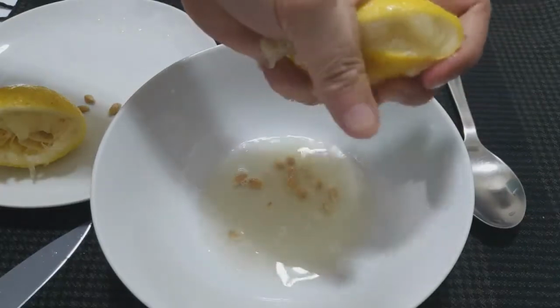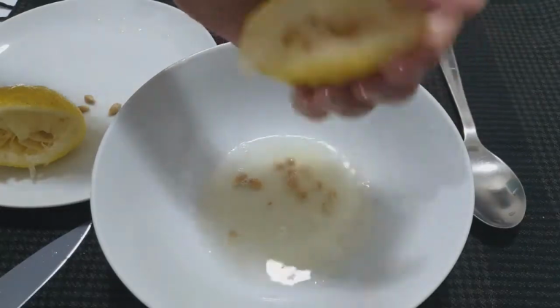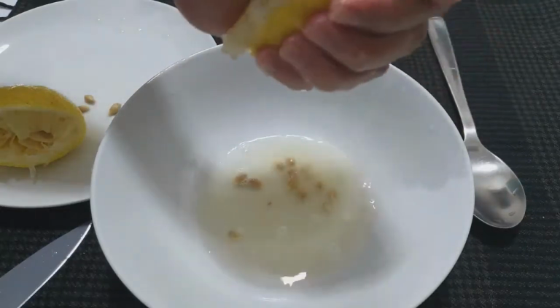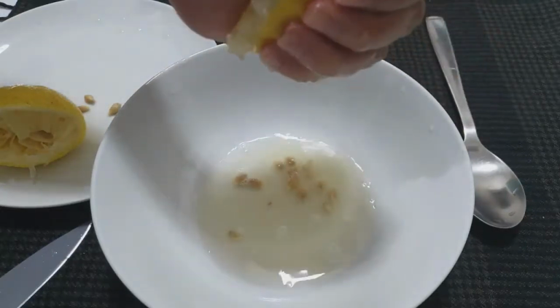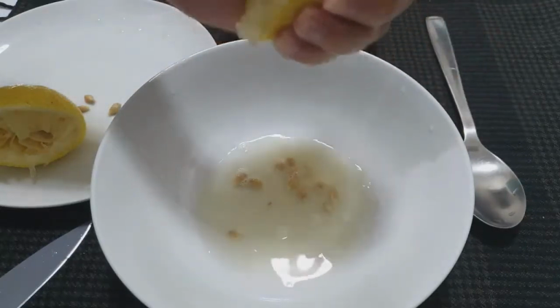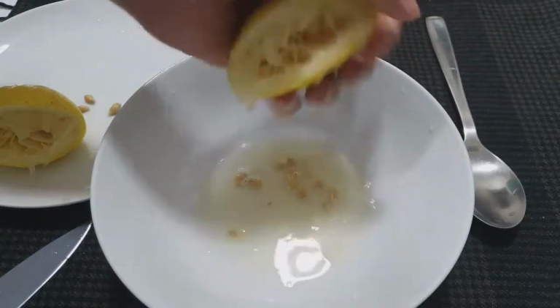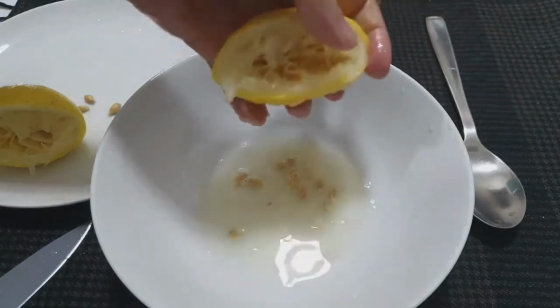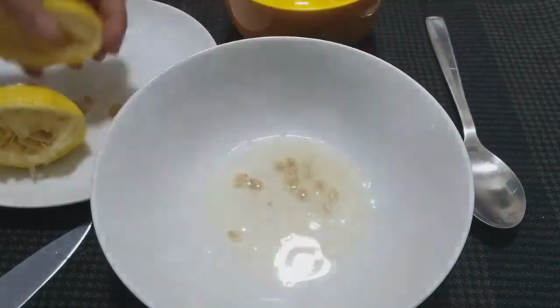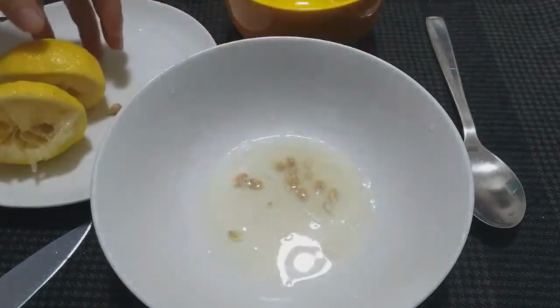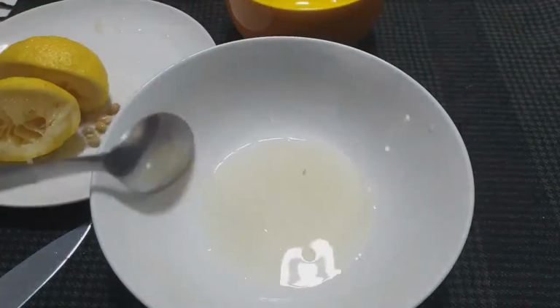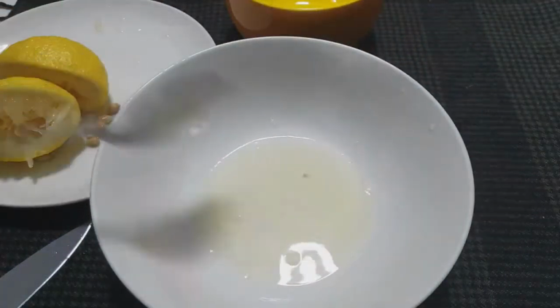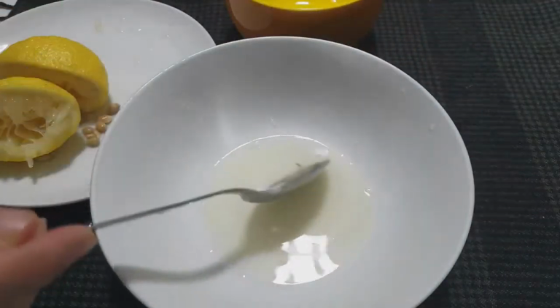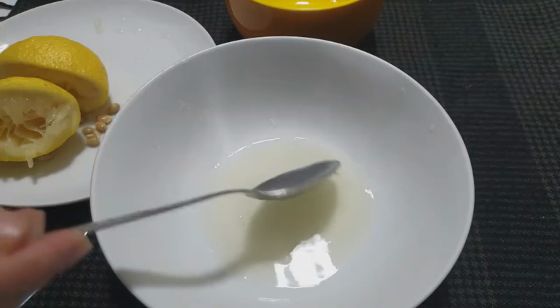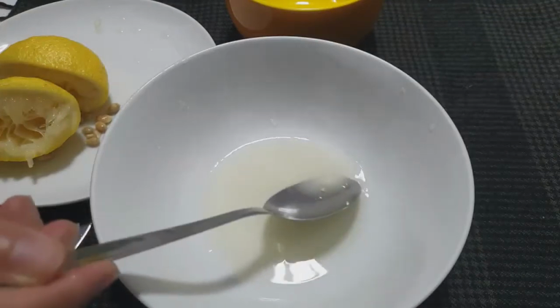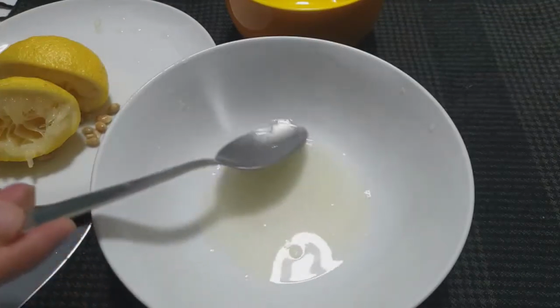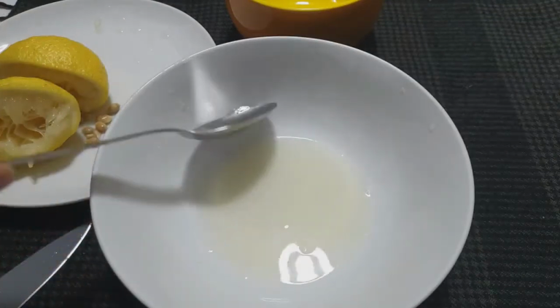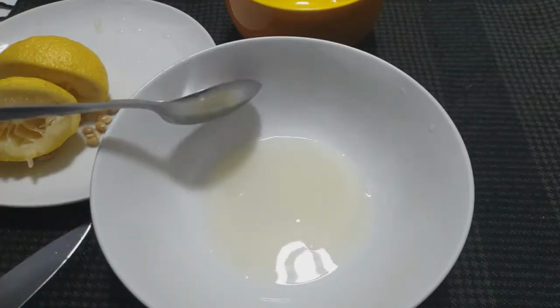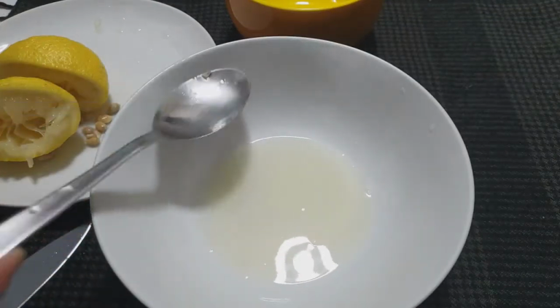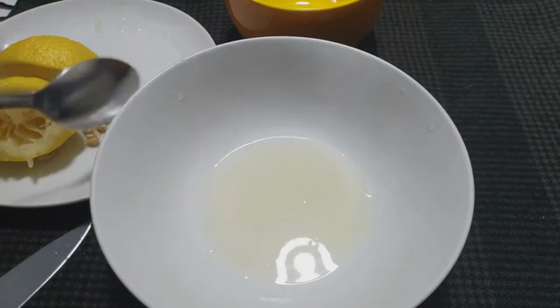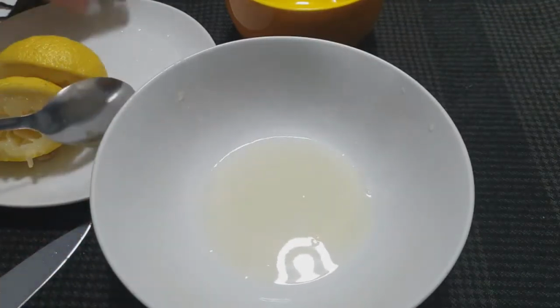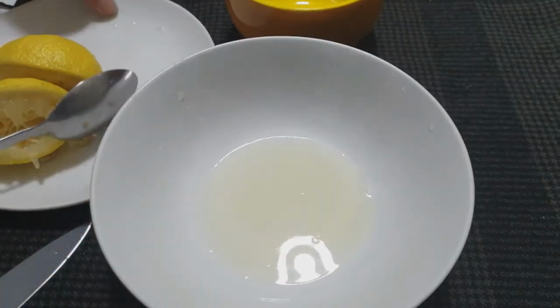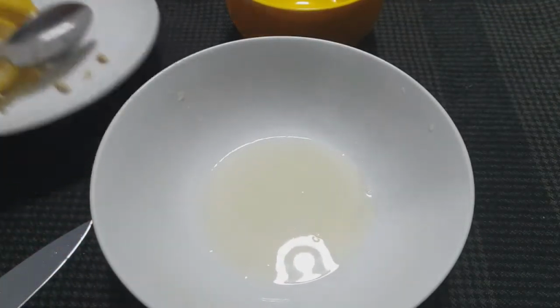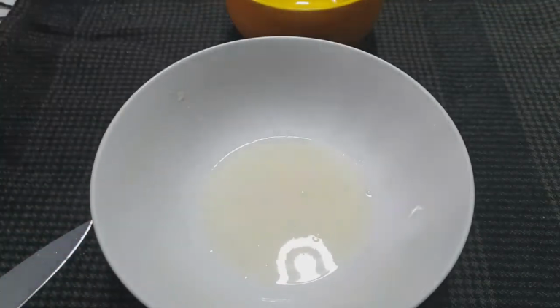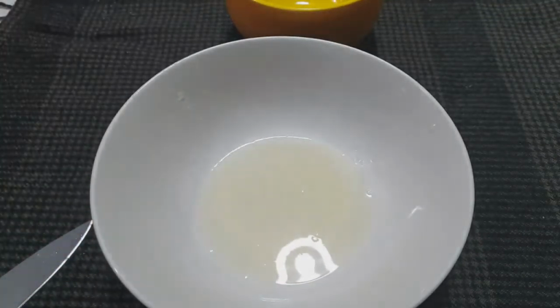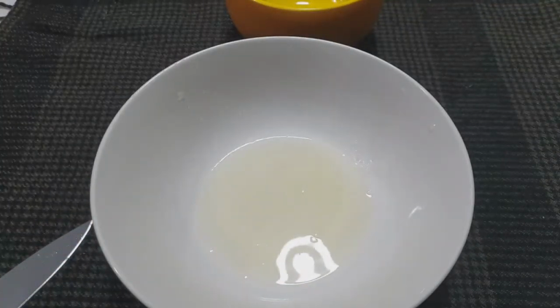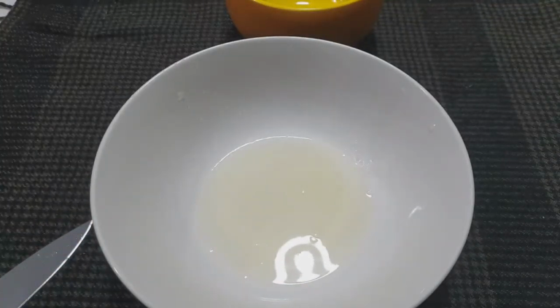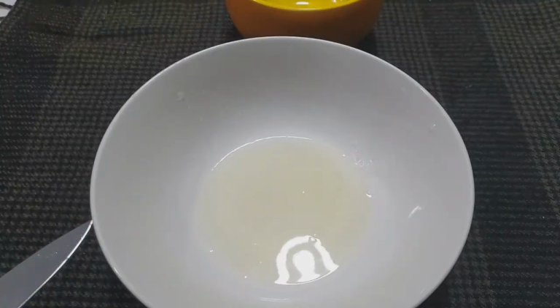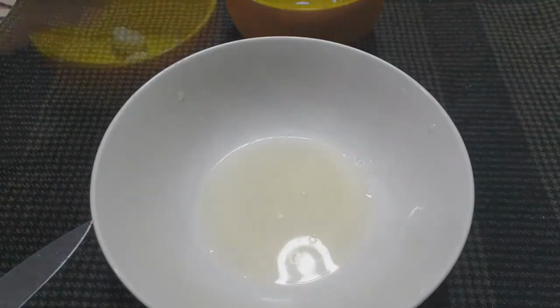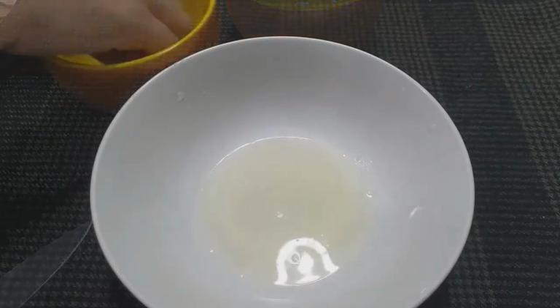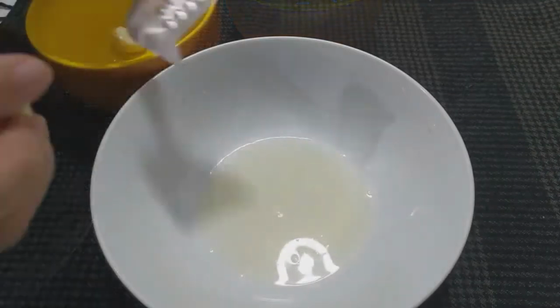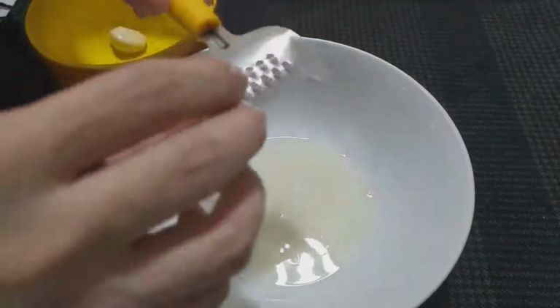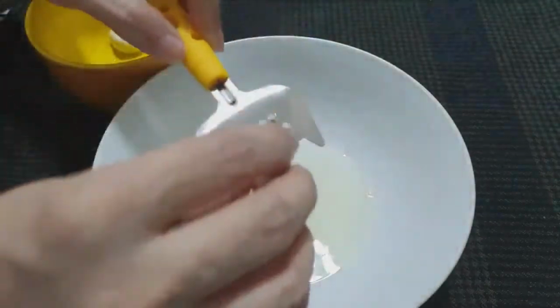Squeeze as hard as you can since we don't have a juicer — so squeeze more! Next, we're going to grate our garlic.